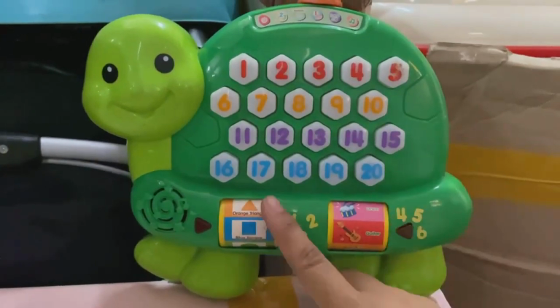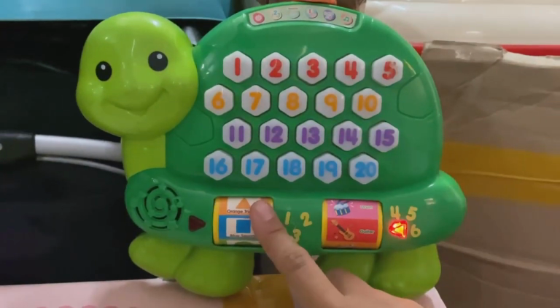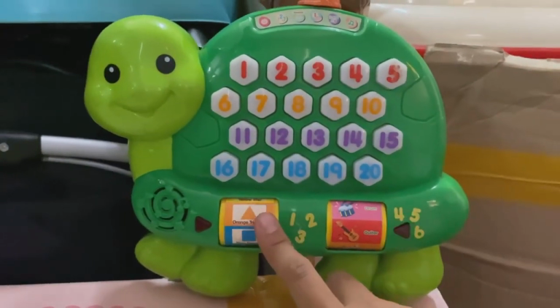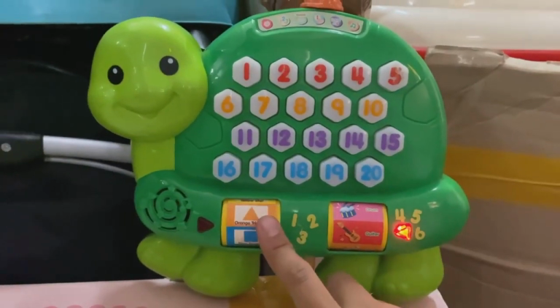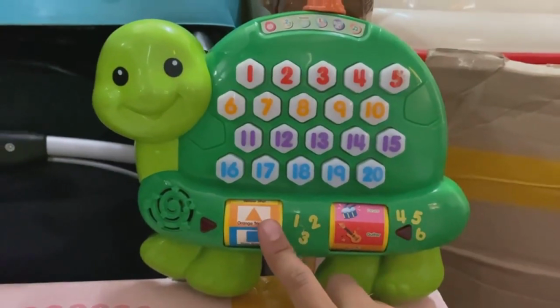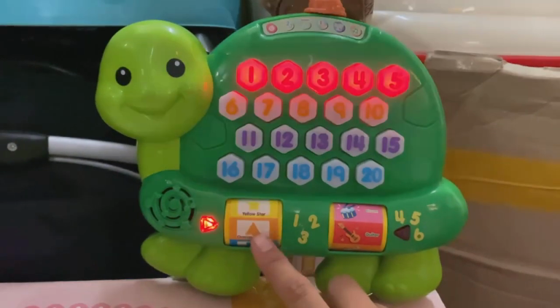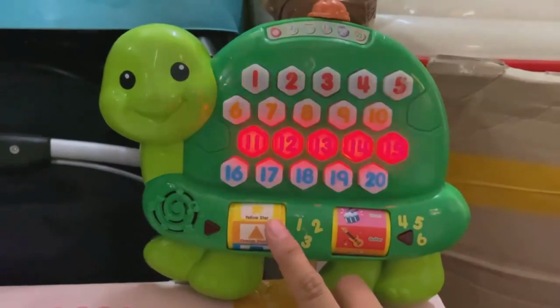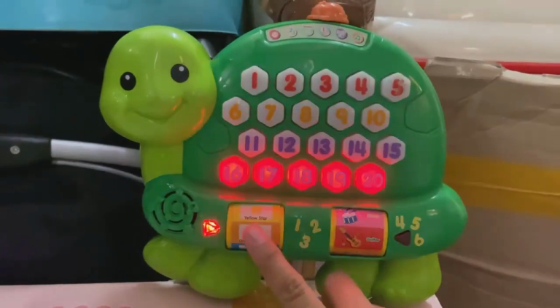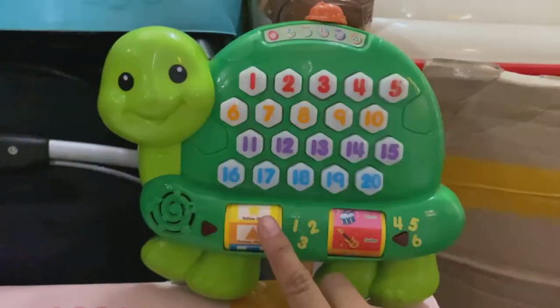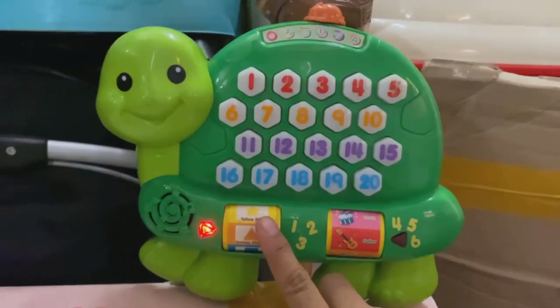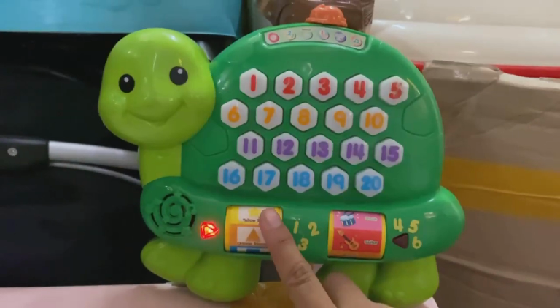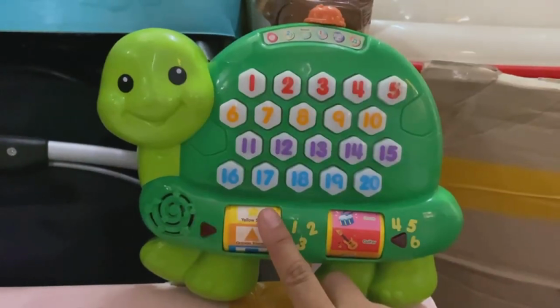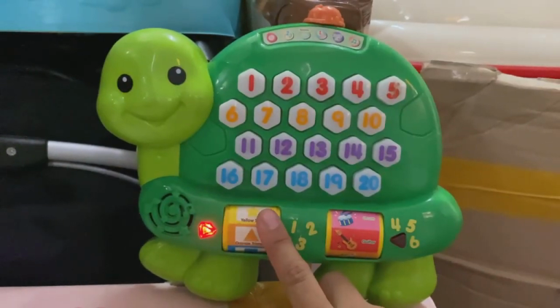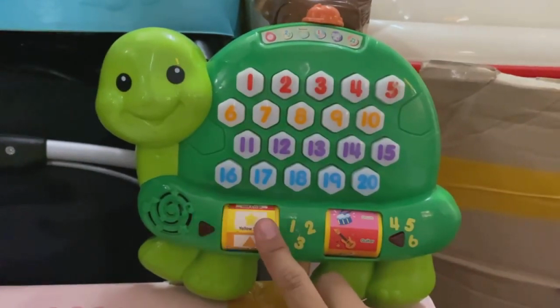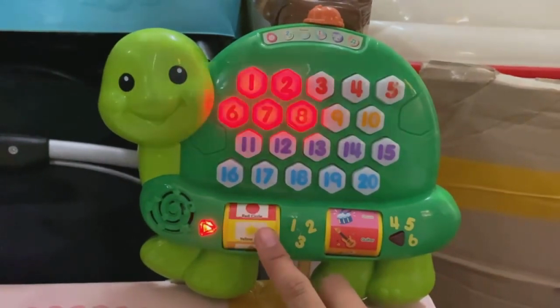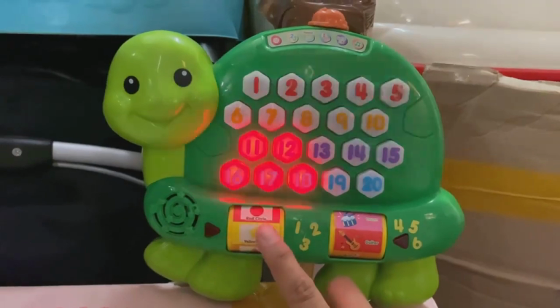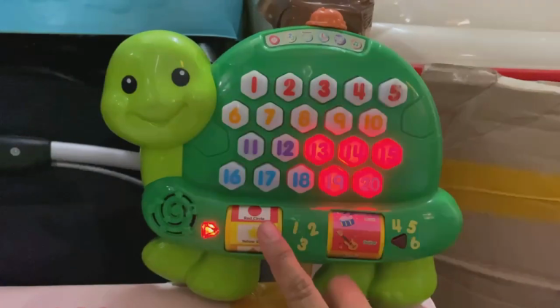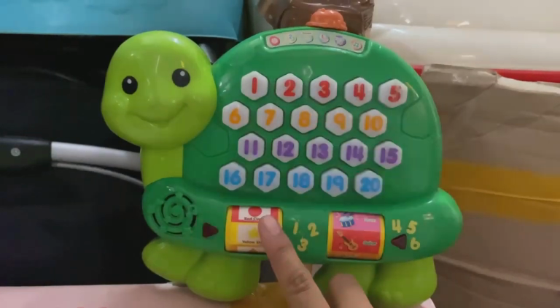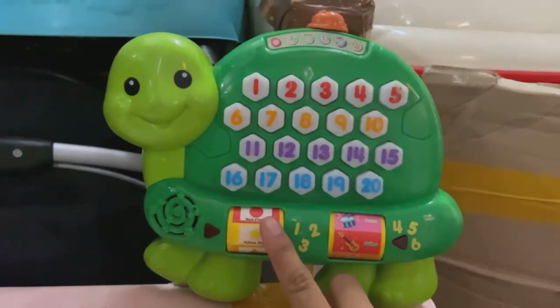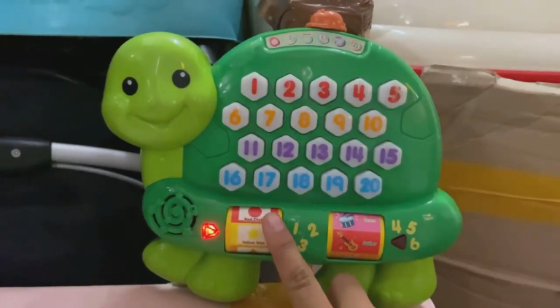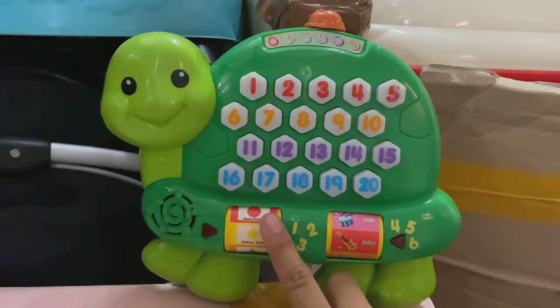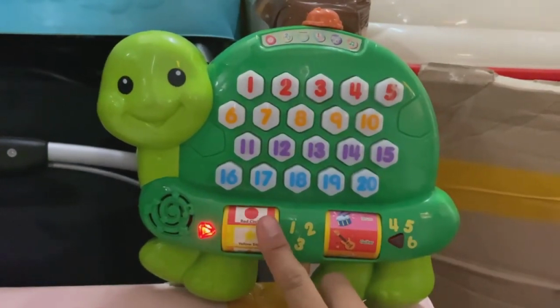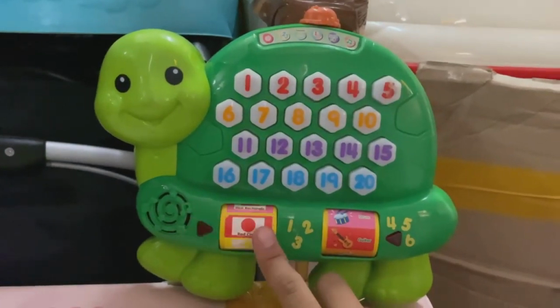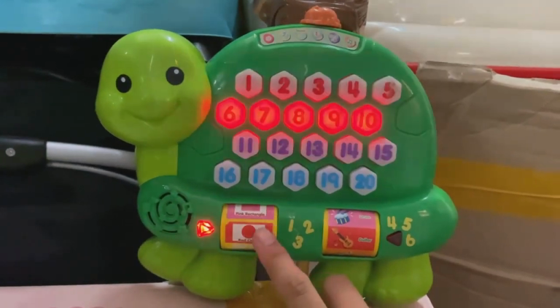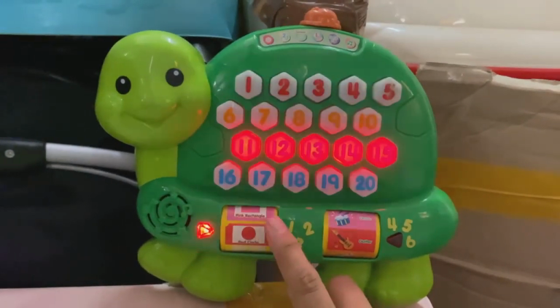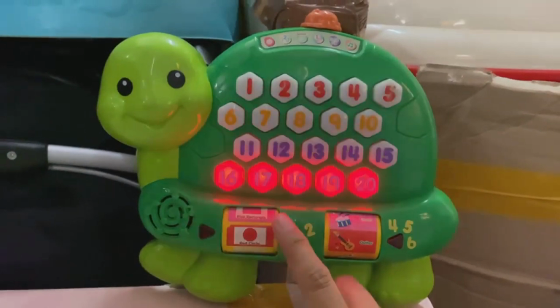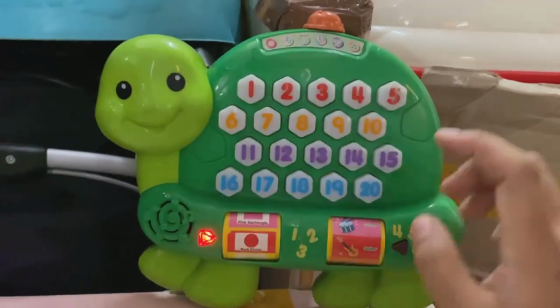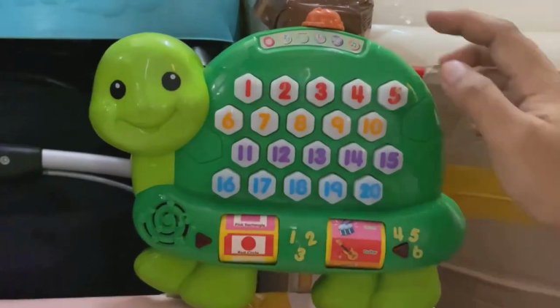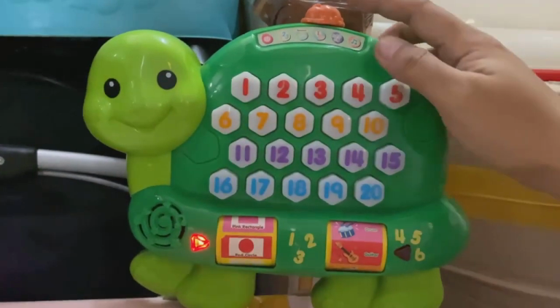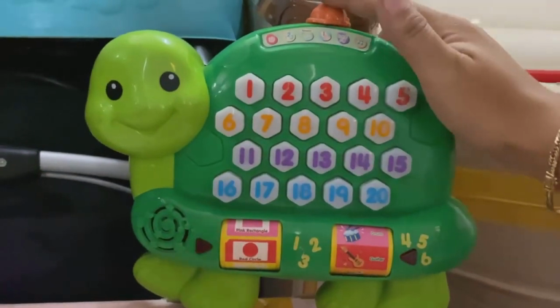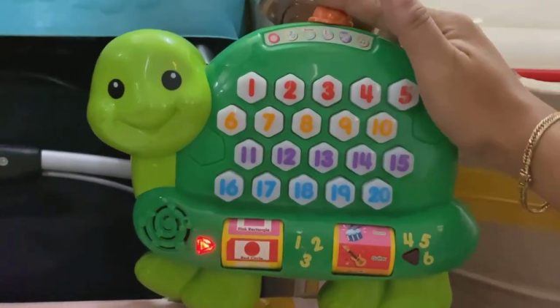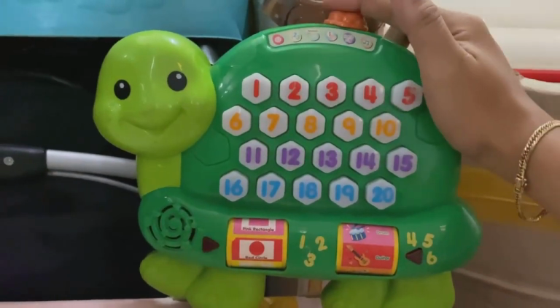The guitar. Orange triangle. This is the color. This is a circle.